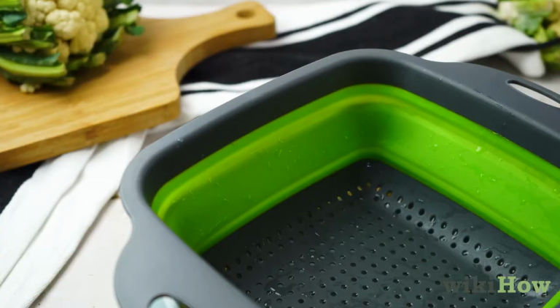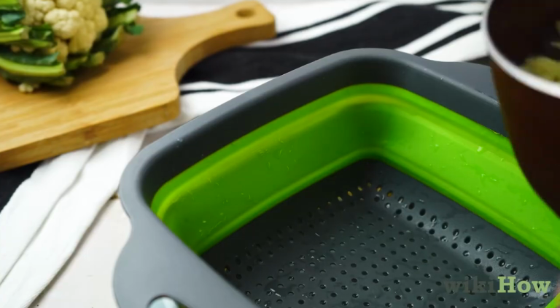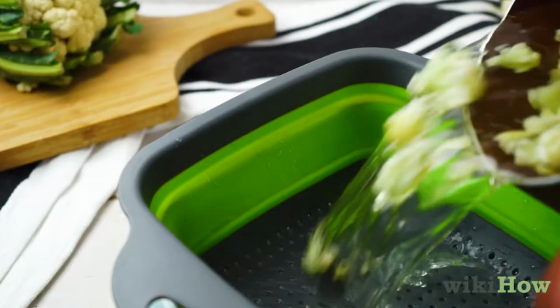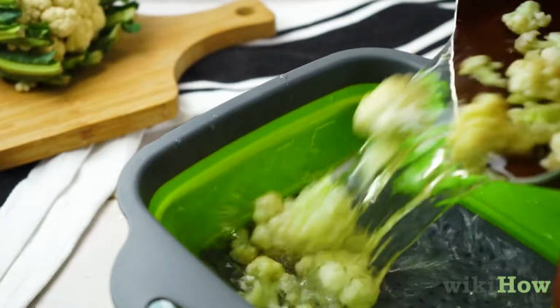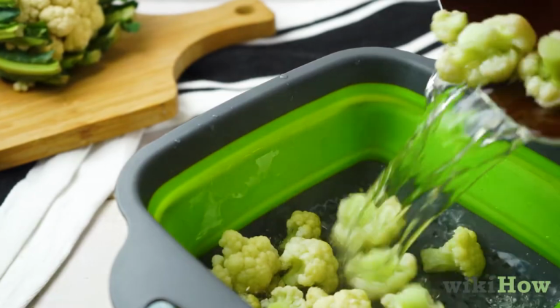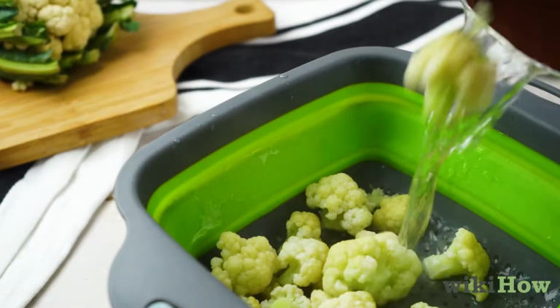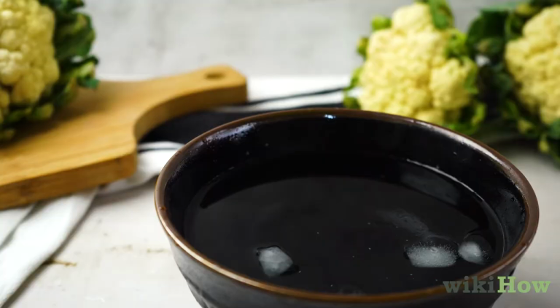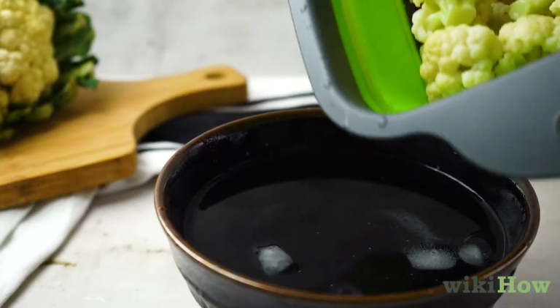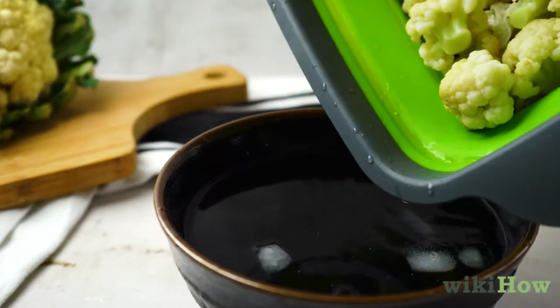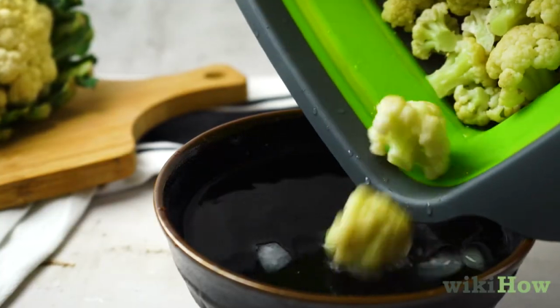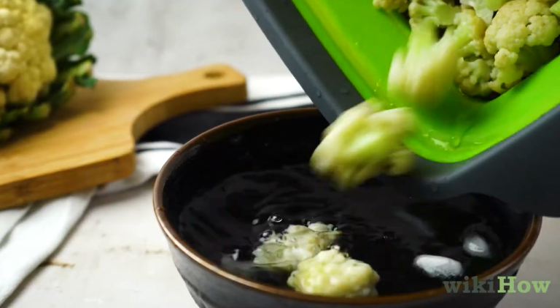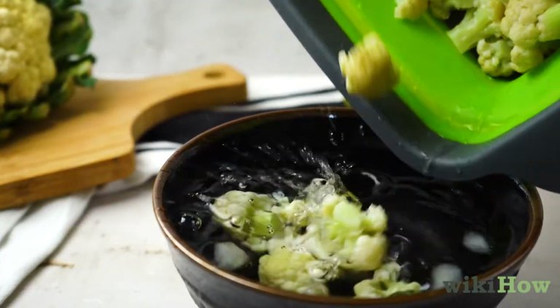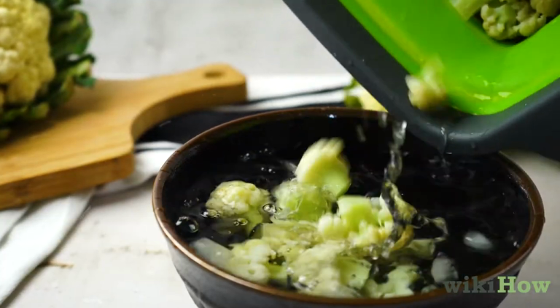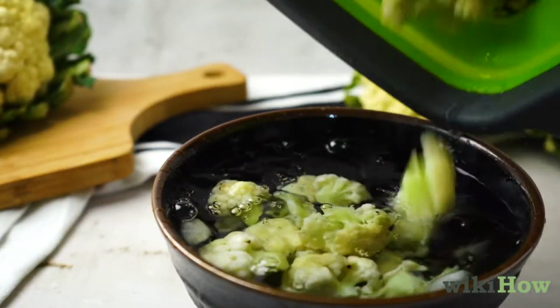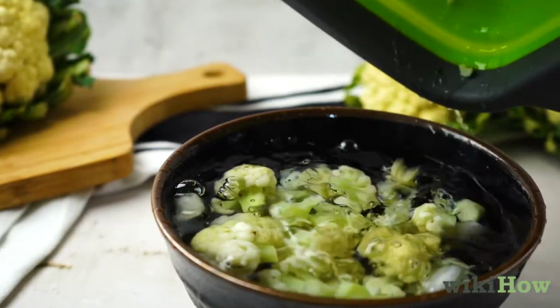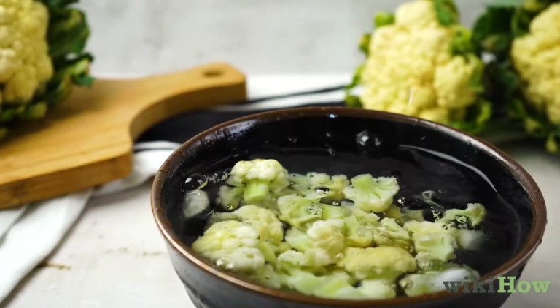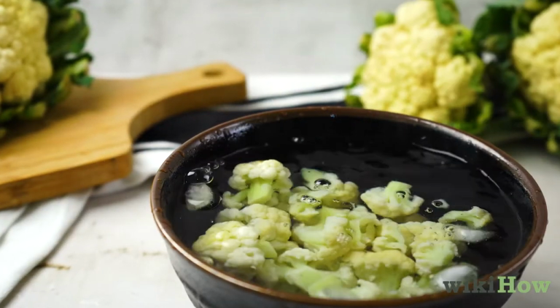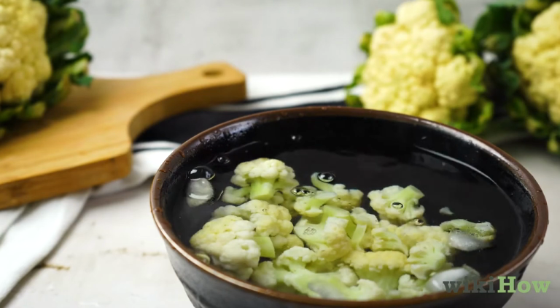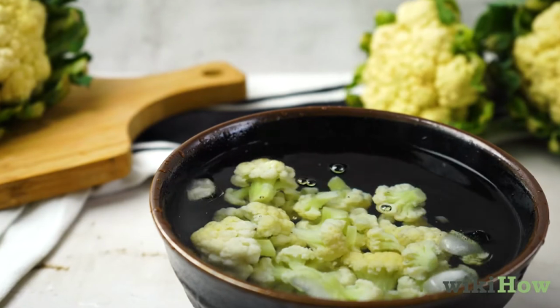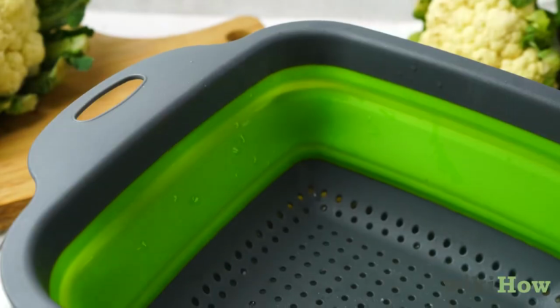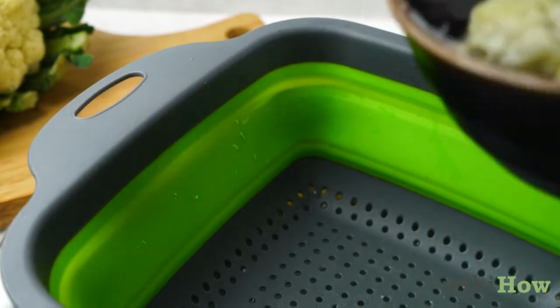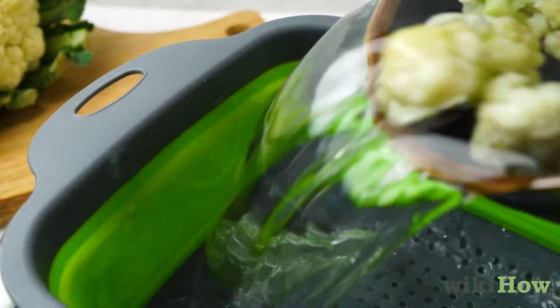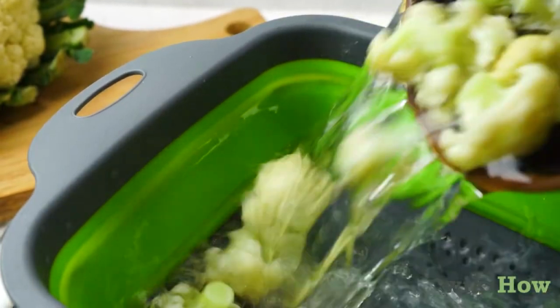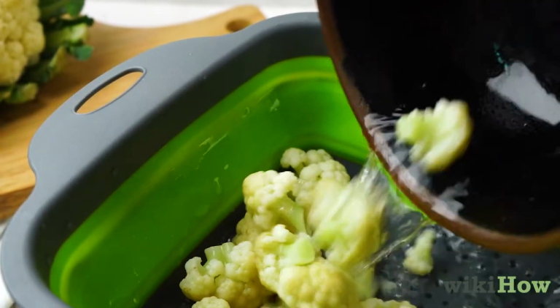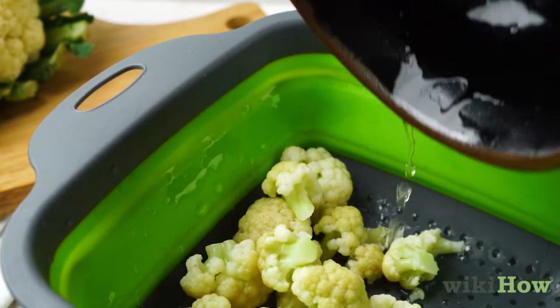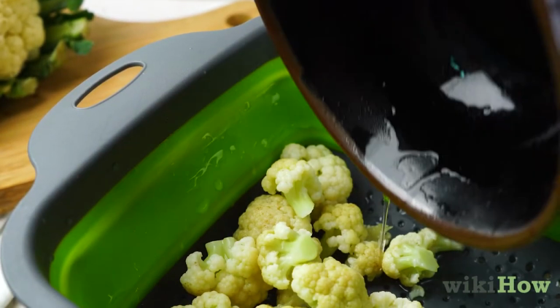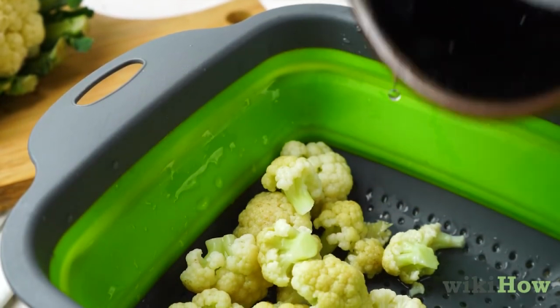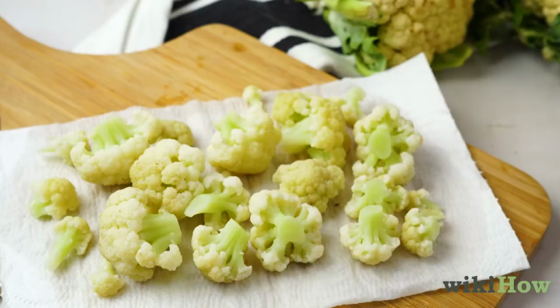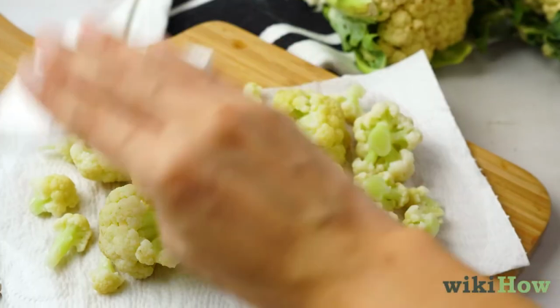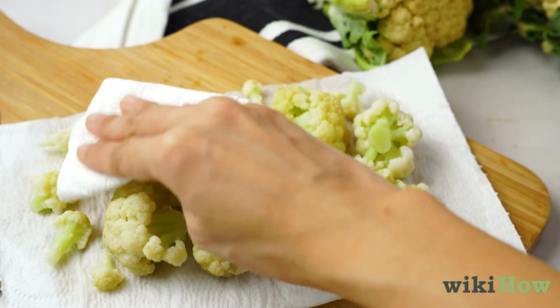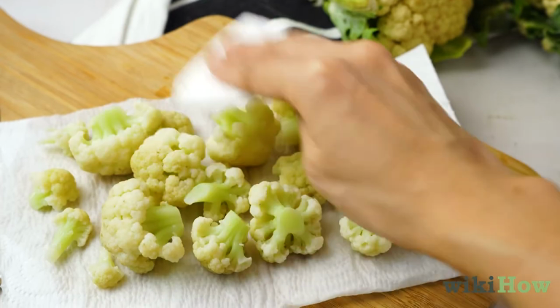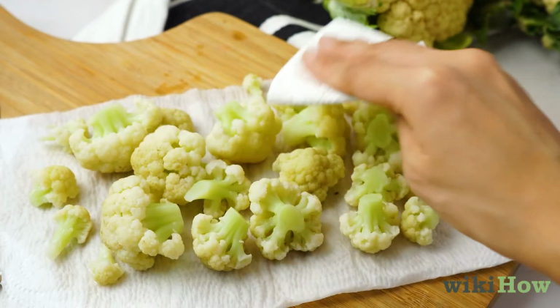Drain the florets in a colander and immediately transfer them to the bowl of ice water so they stop cooking. Finally, drain the cauliflower in the colander and dry the florets with a dish towel.